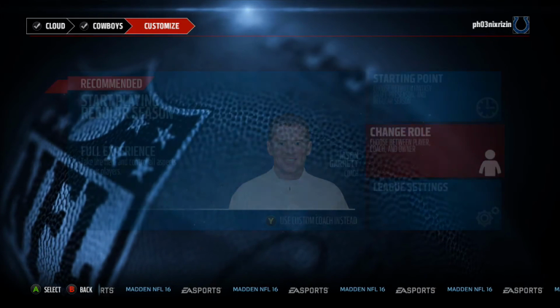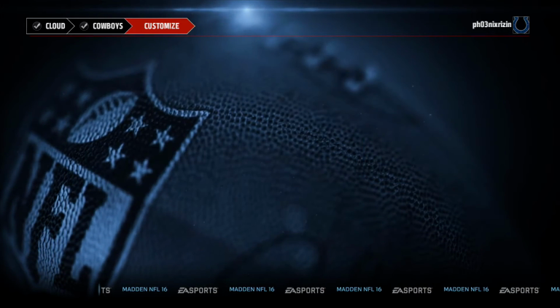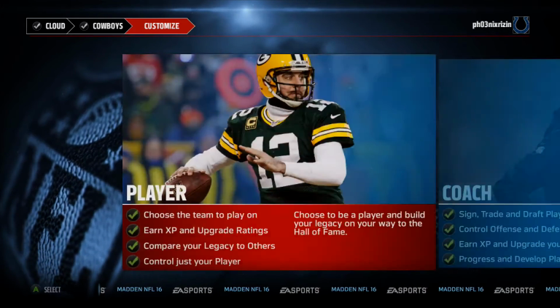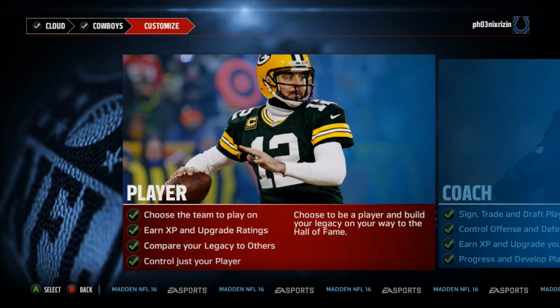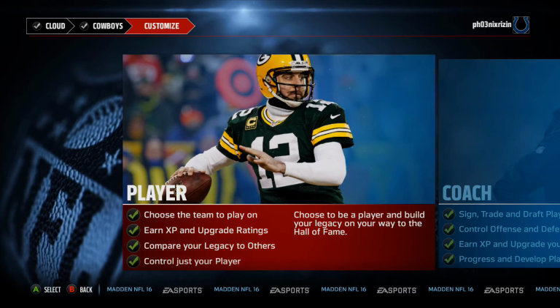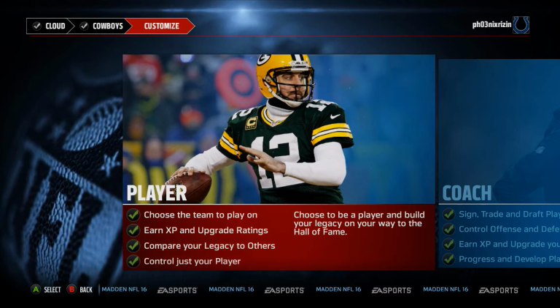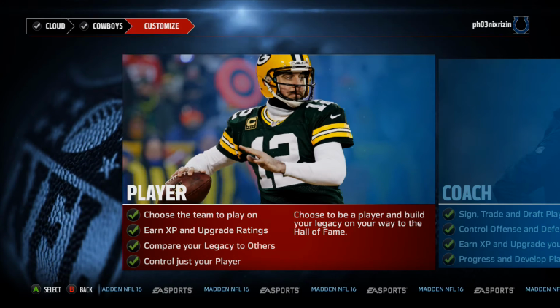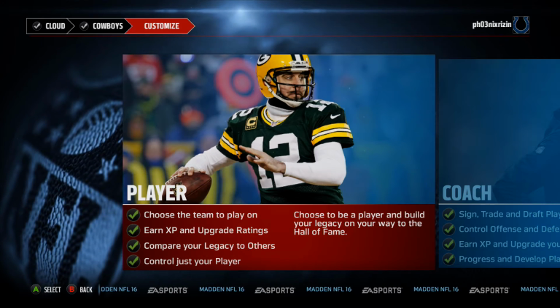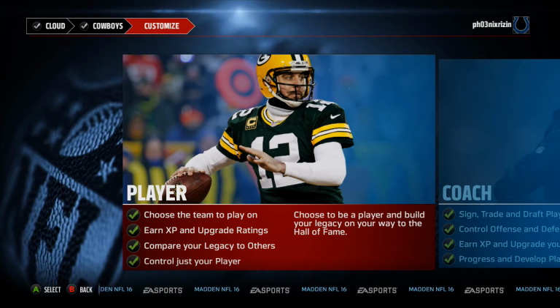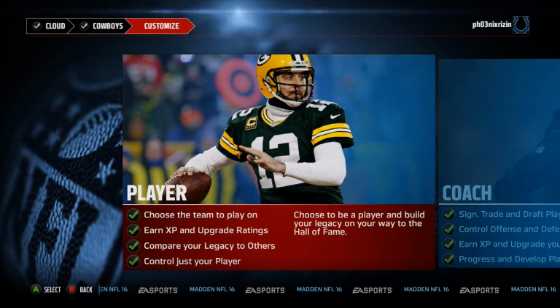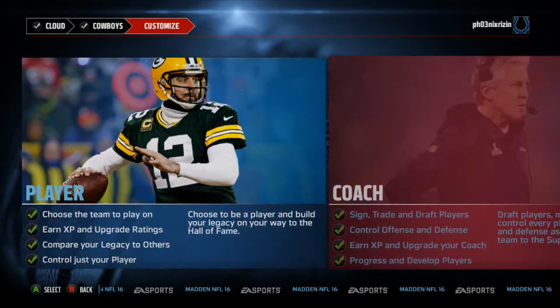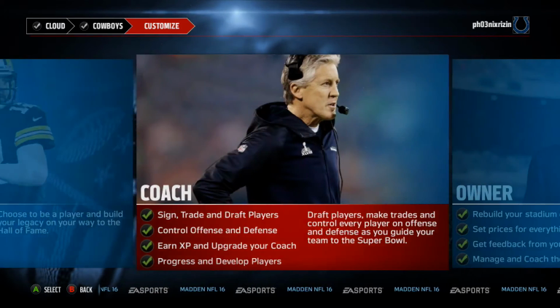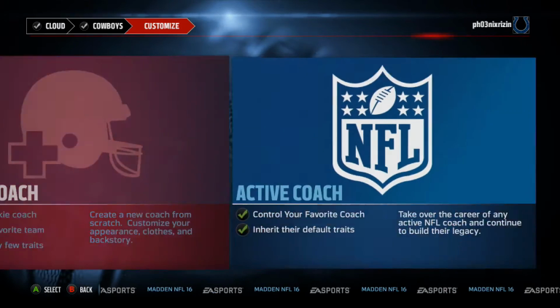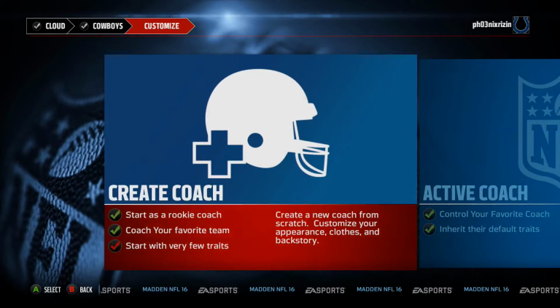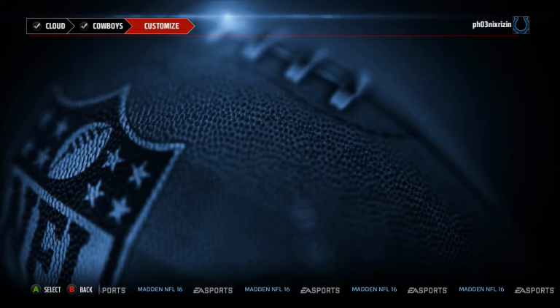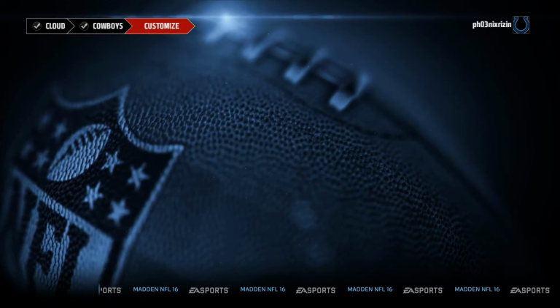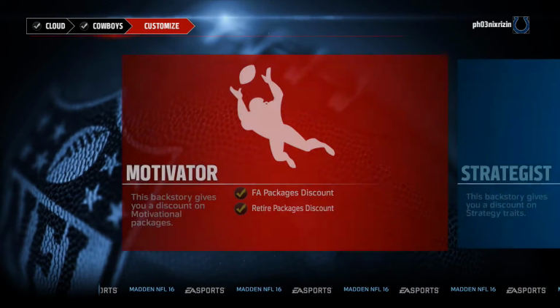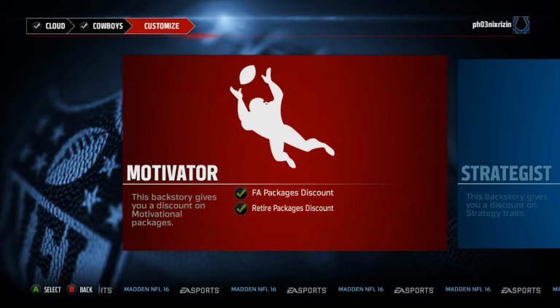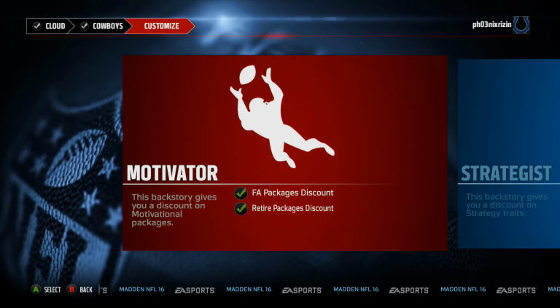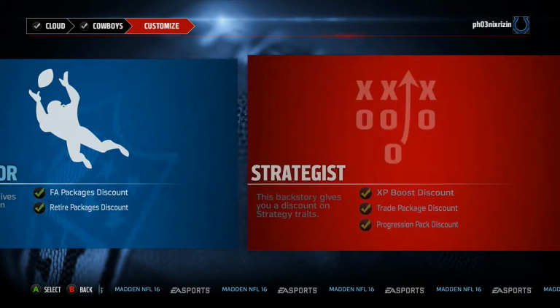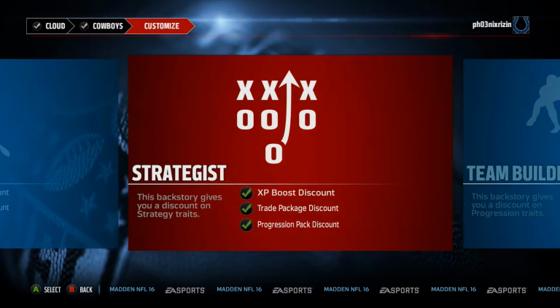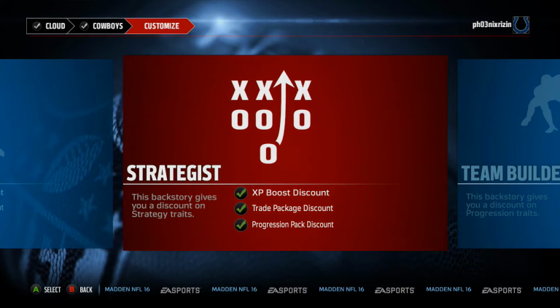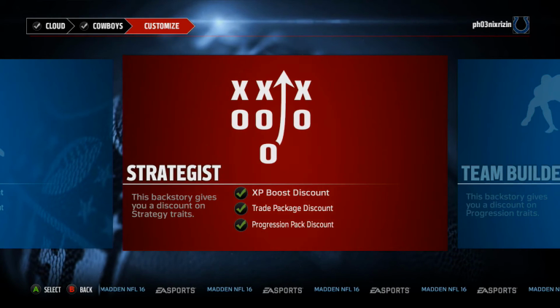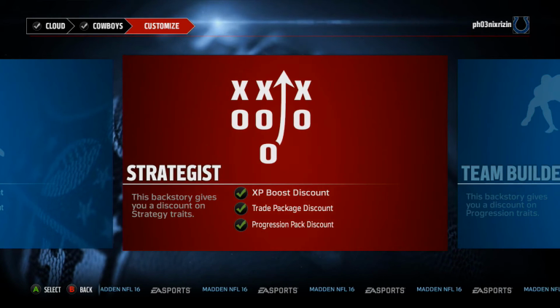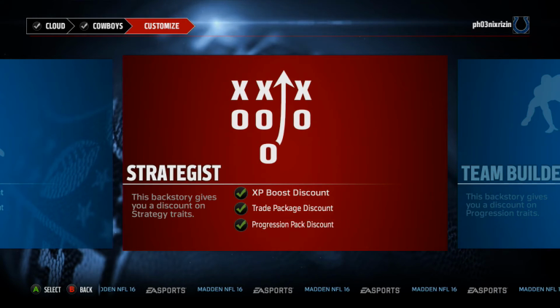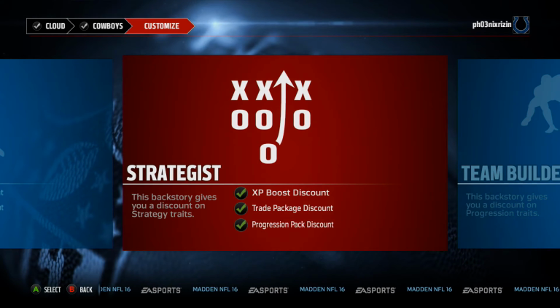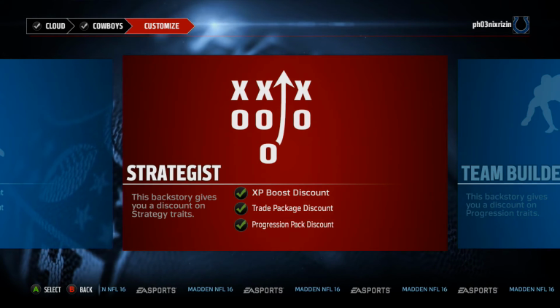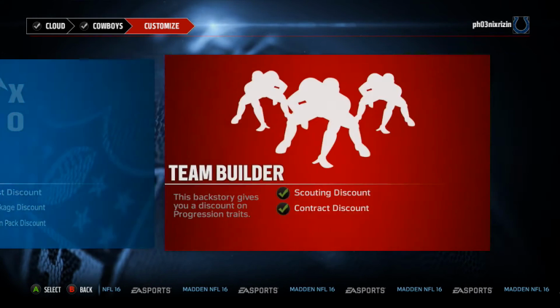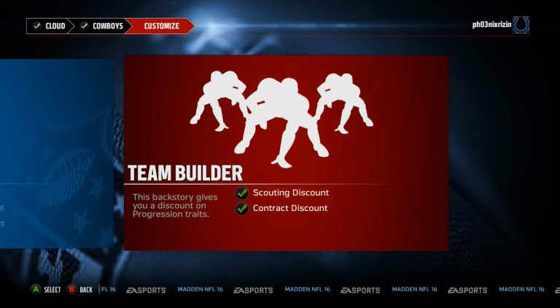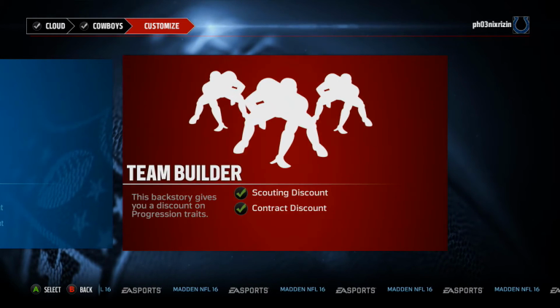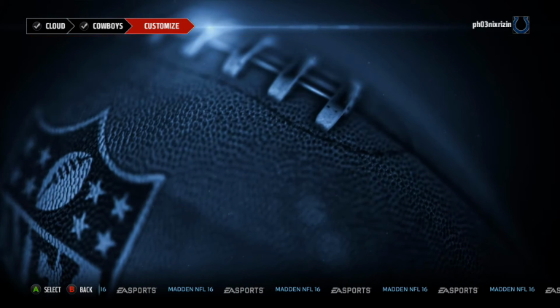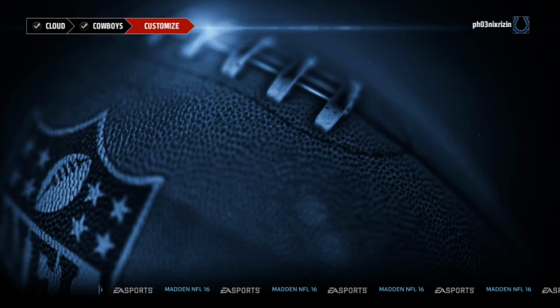Save those settings and go back and select your role, make a Coach, New Coach, Team Builder. Accept the settings on it, then hit continue.